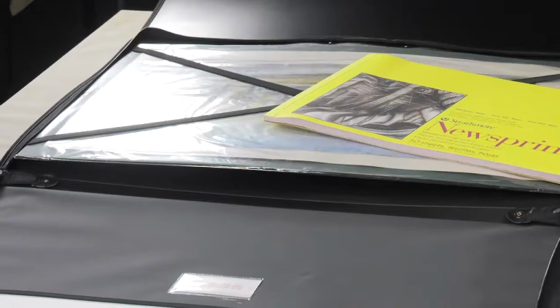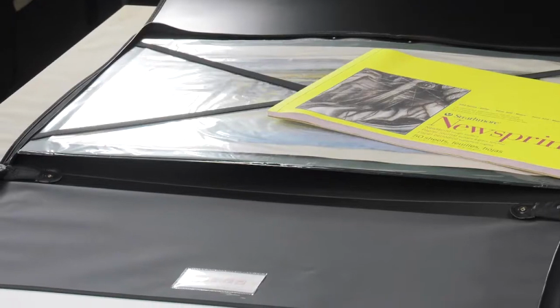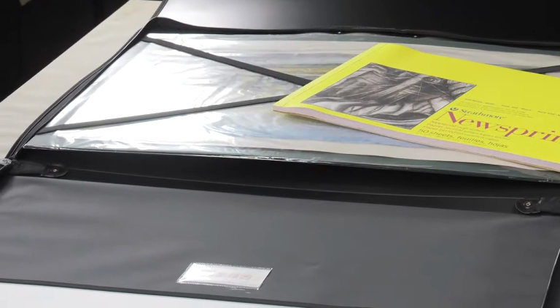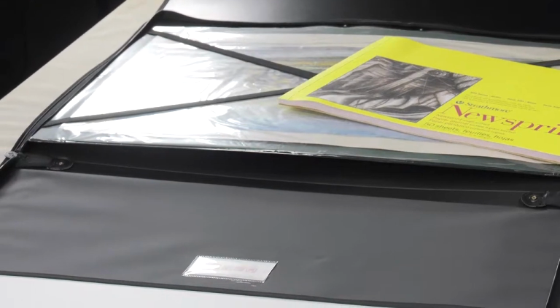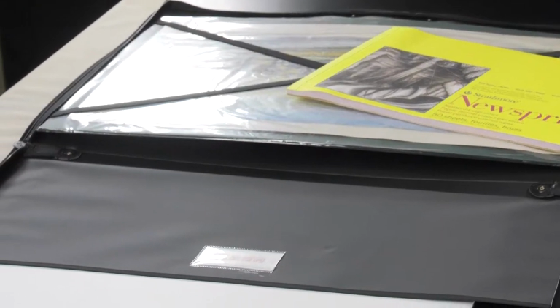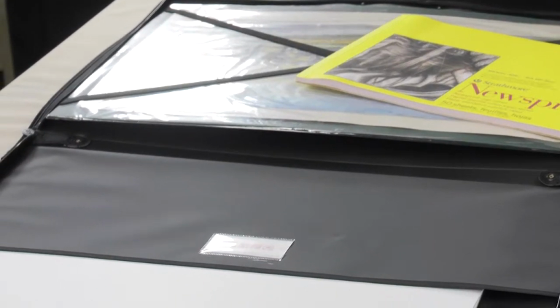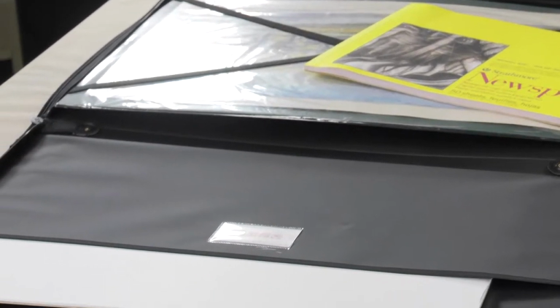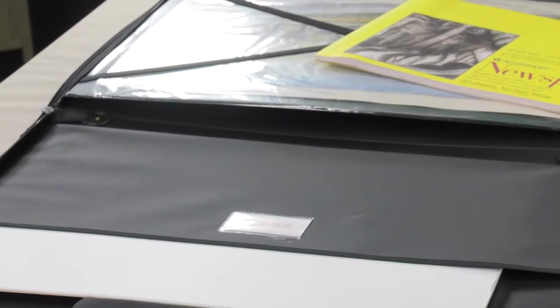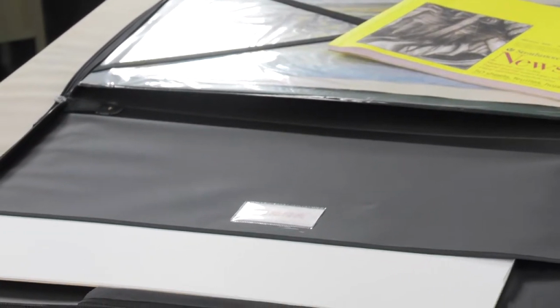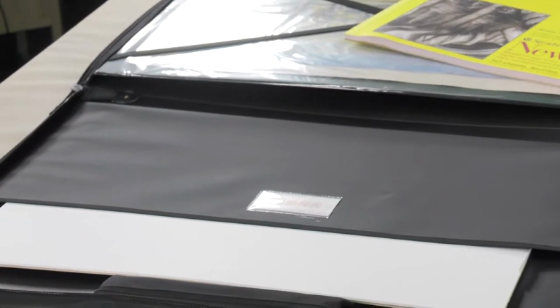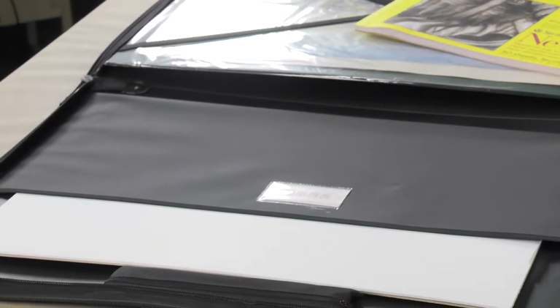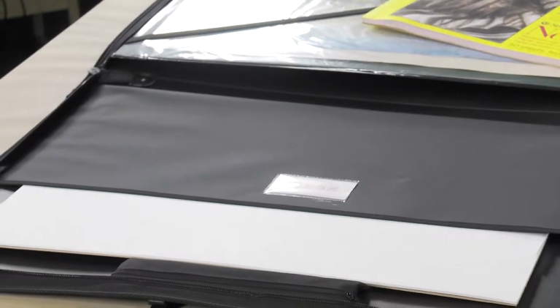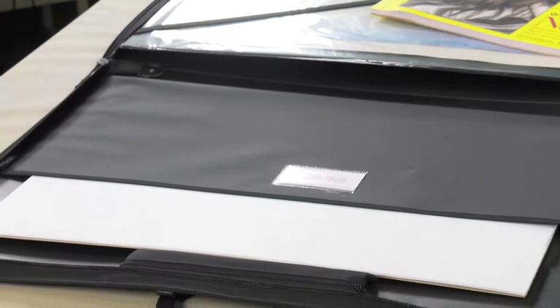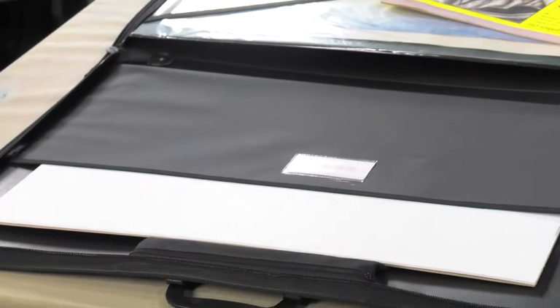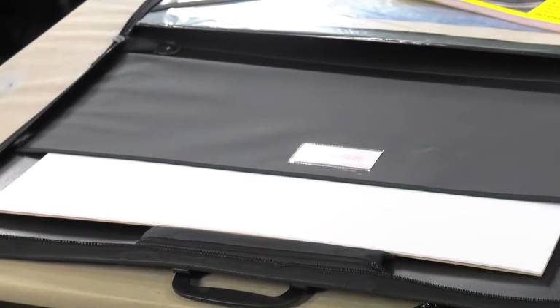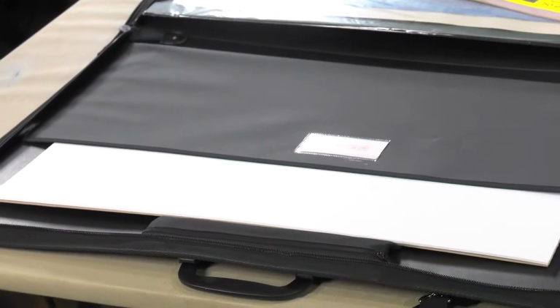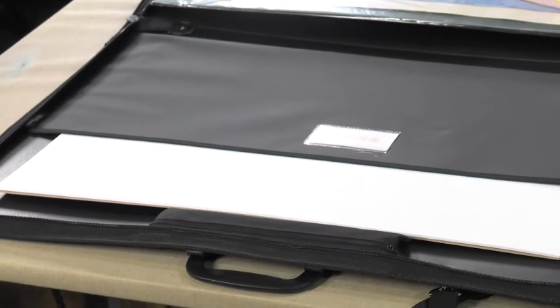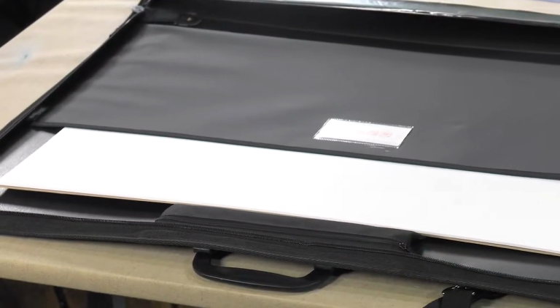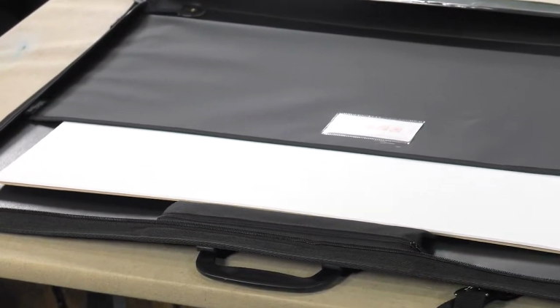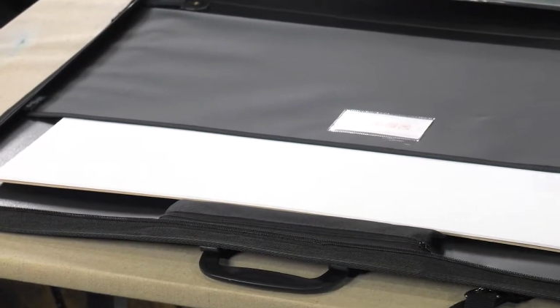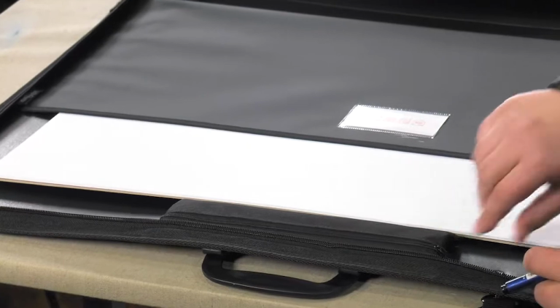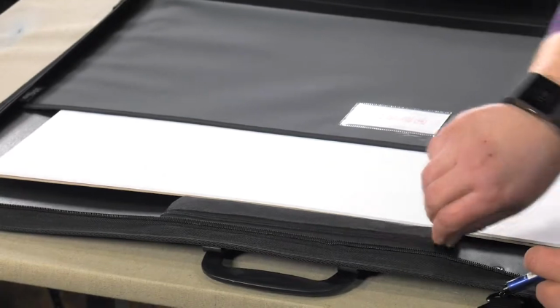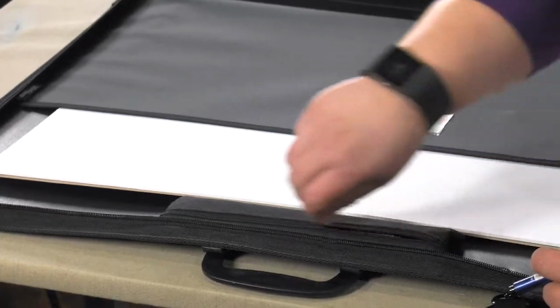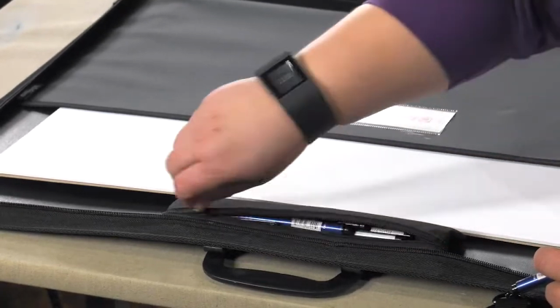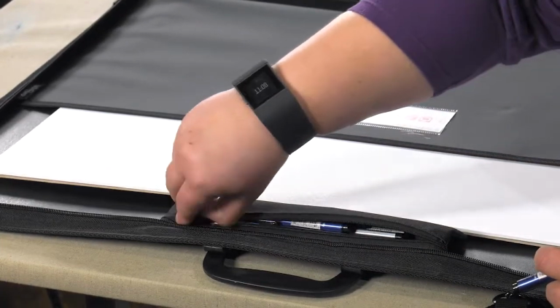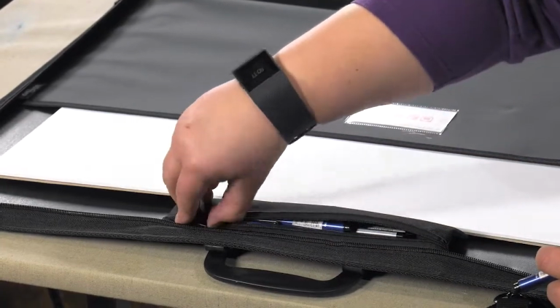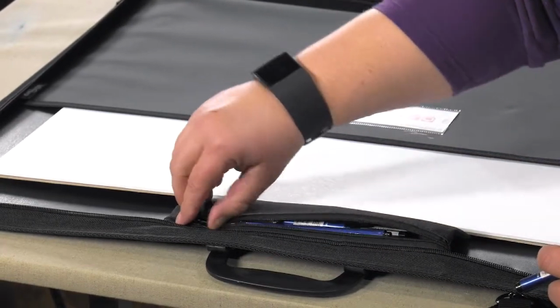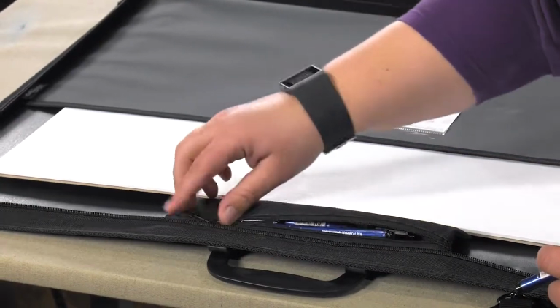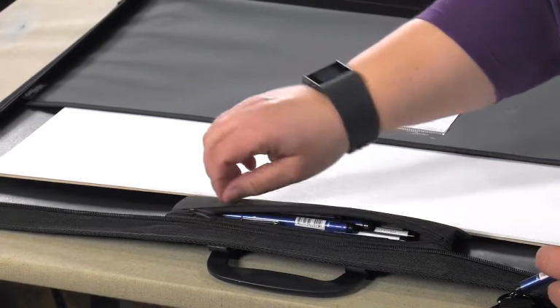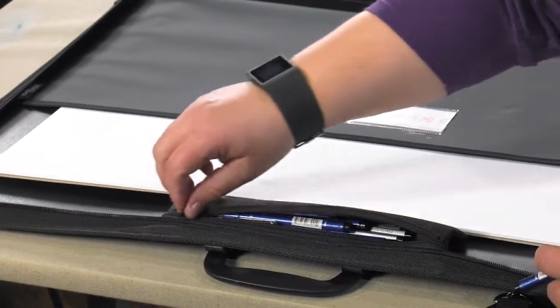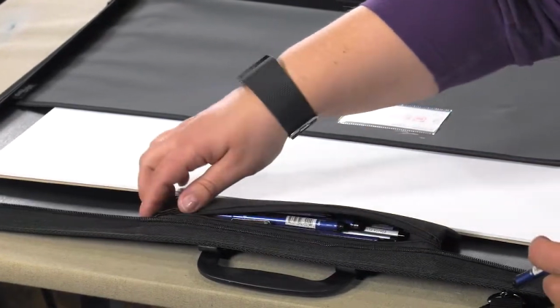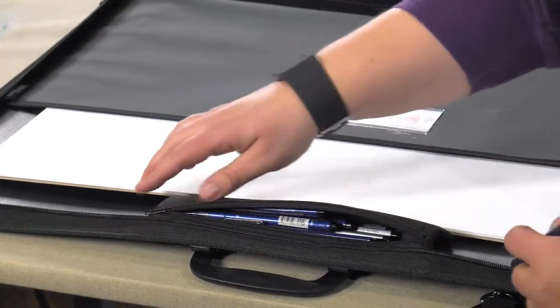Inside the Art1 portfolio, a well-designed zippered pencil case keeps drawing materials safely separate from artwork or drawing papers.